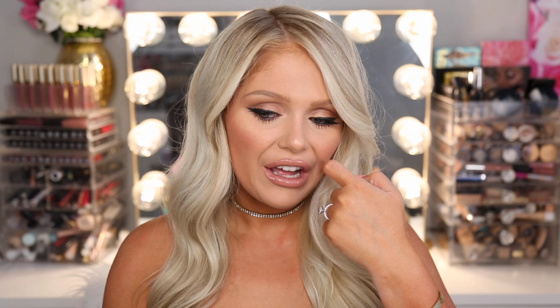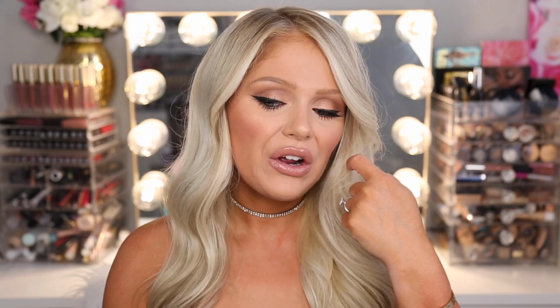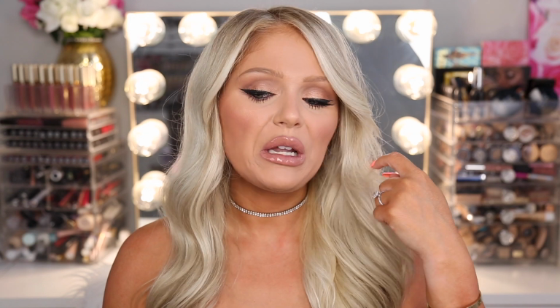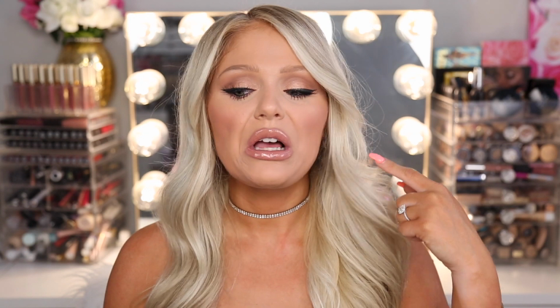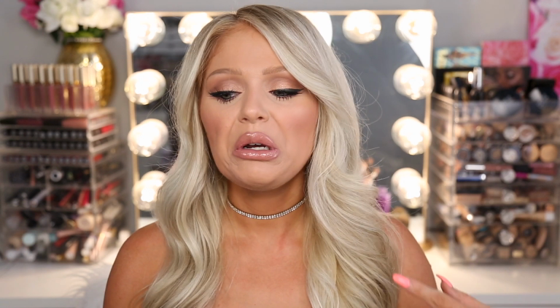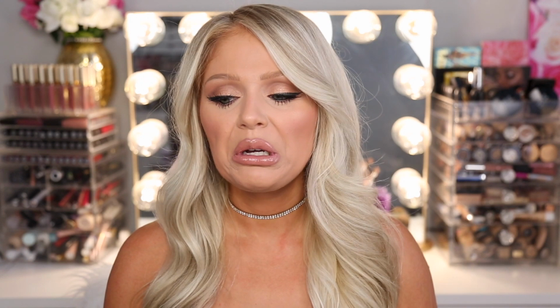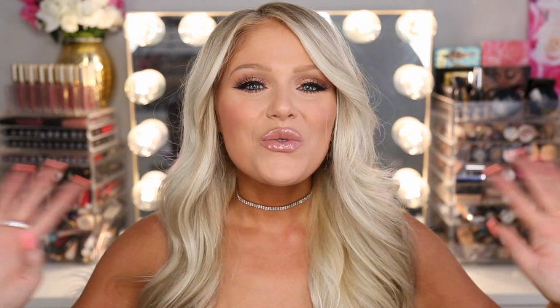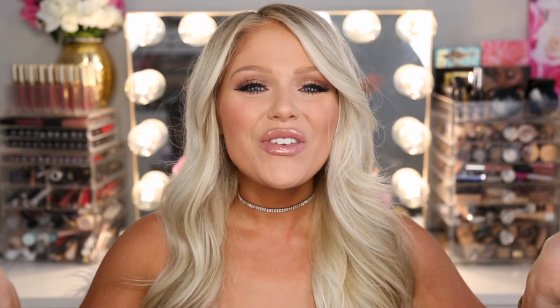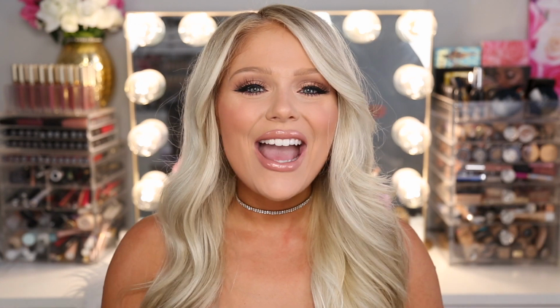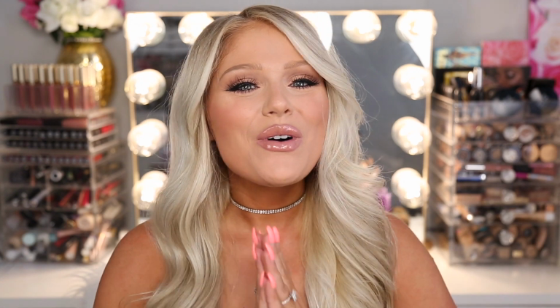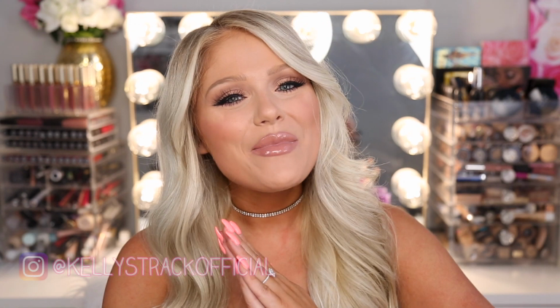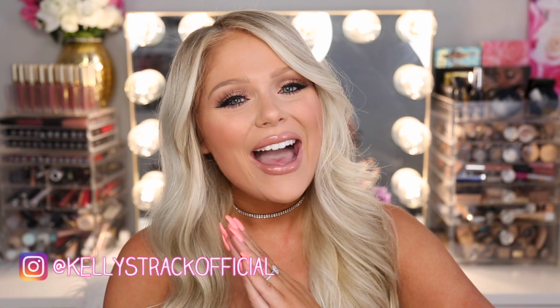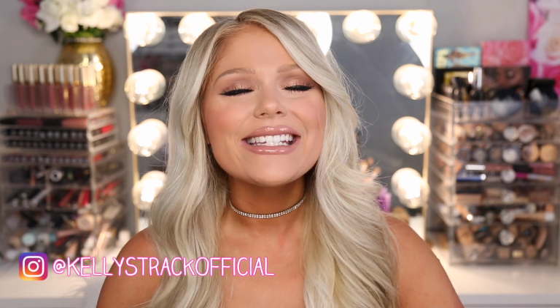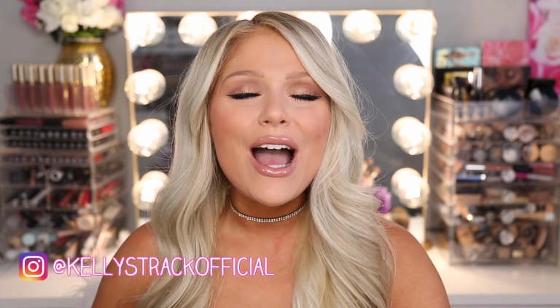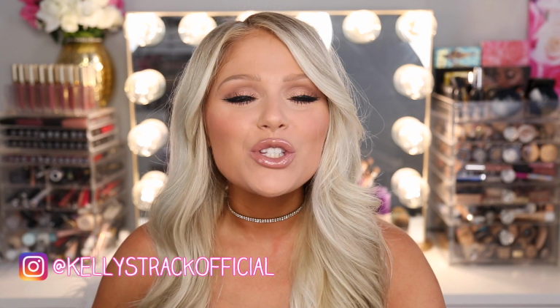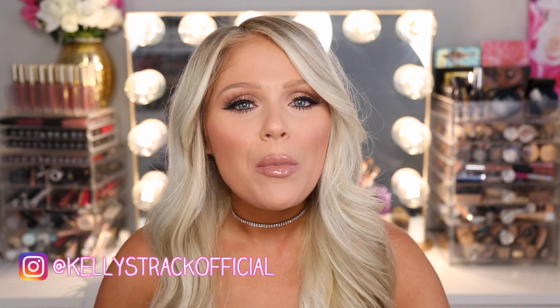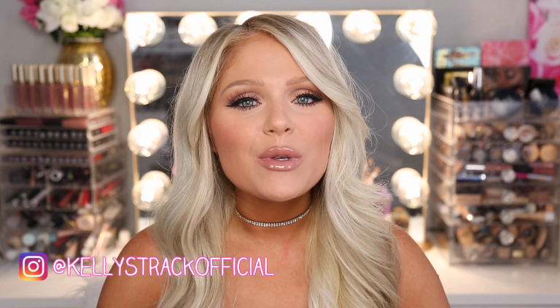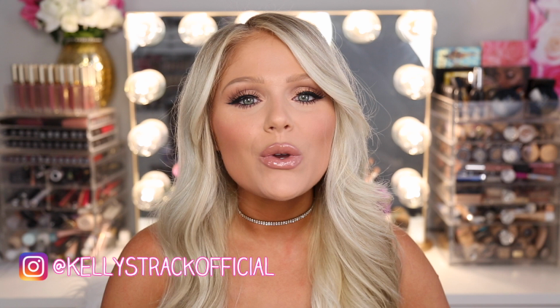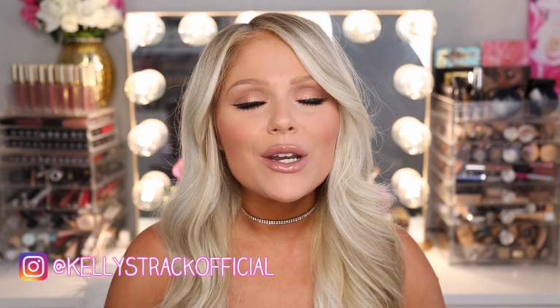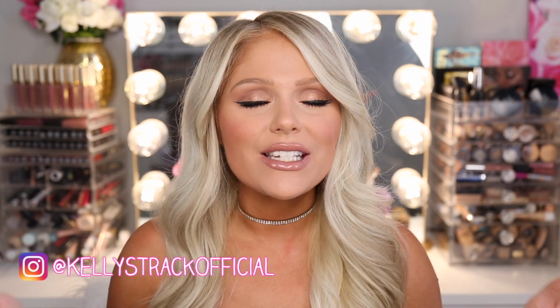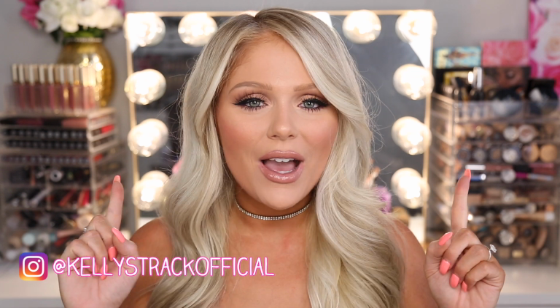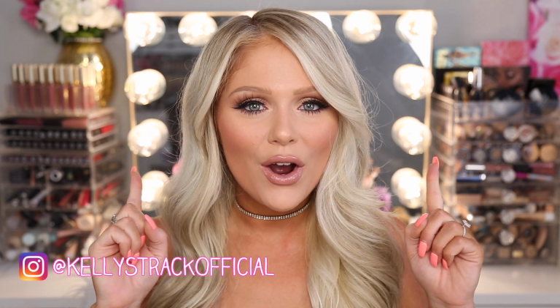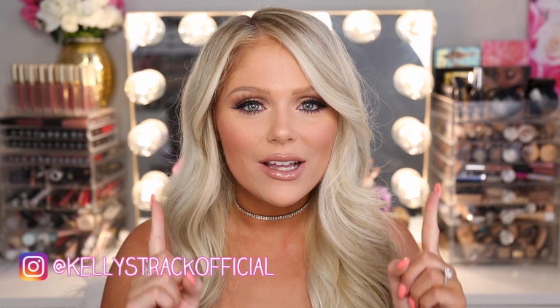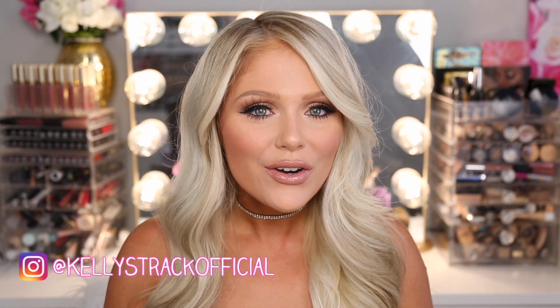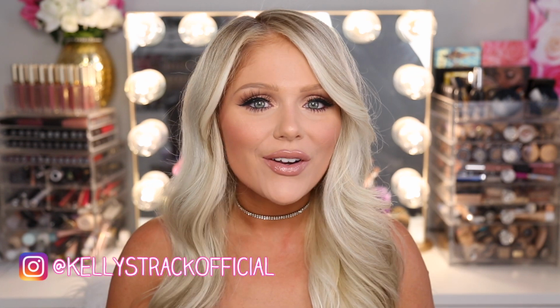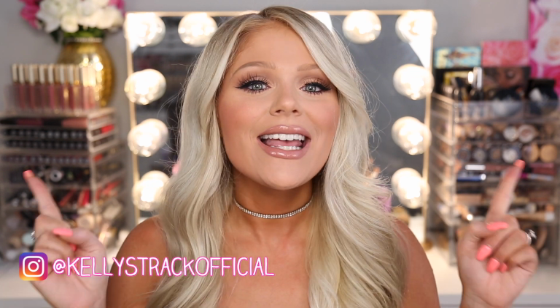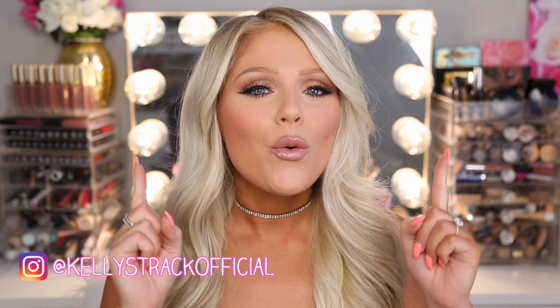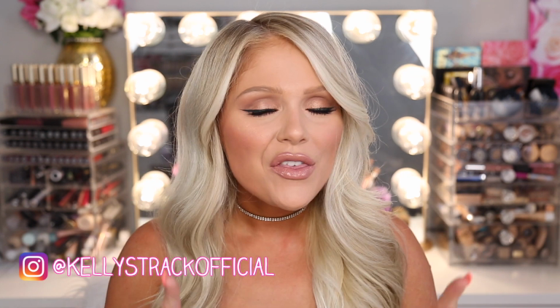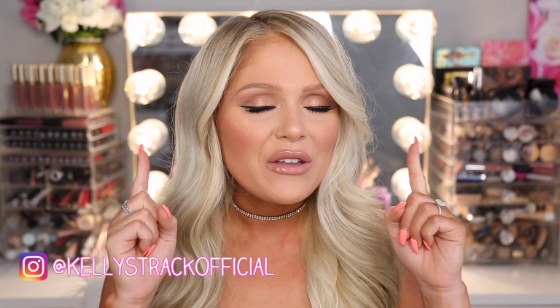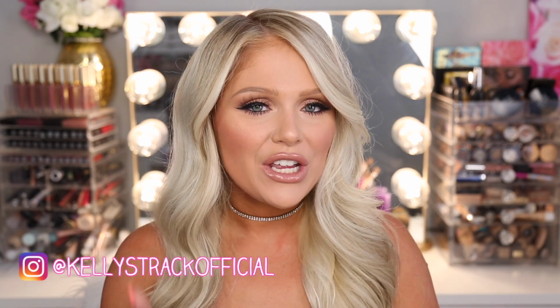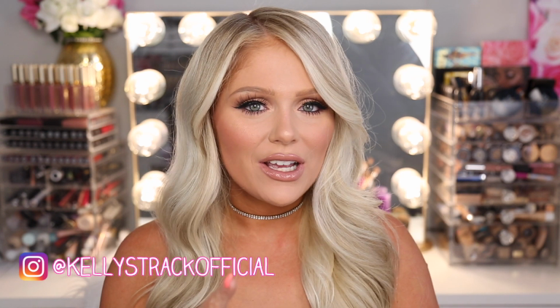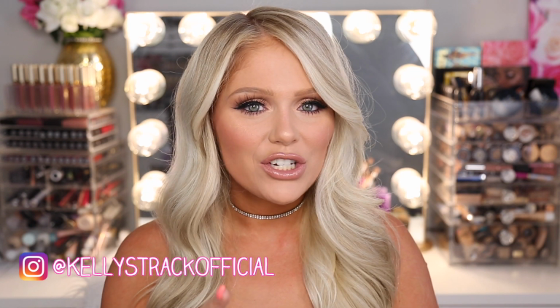What's up you guys, welcome back! Today I'm super pumped because we are going to be continuing on our declutter series with my foundation collection.